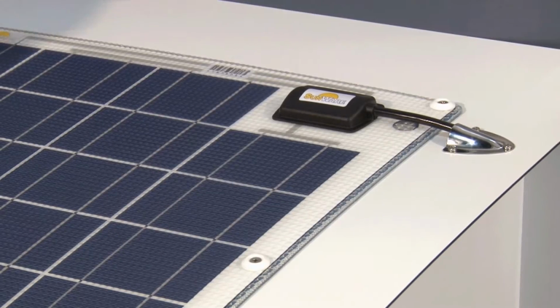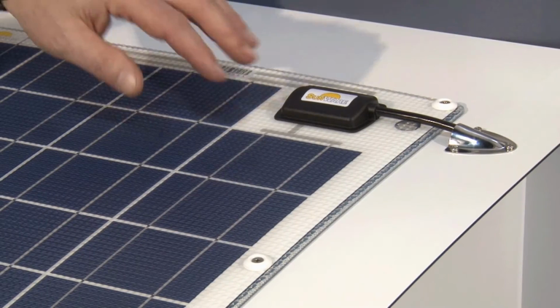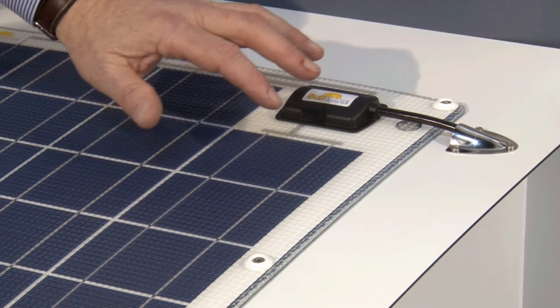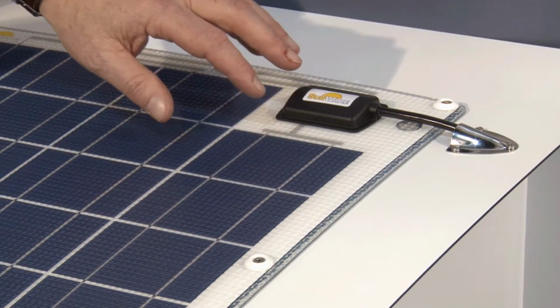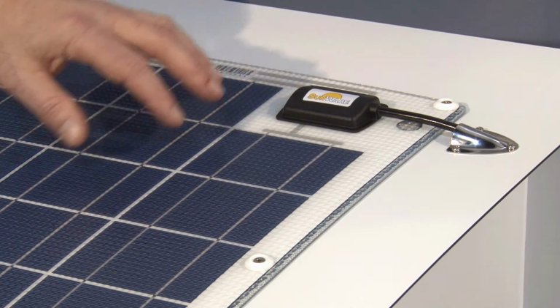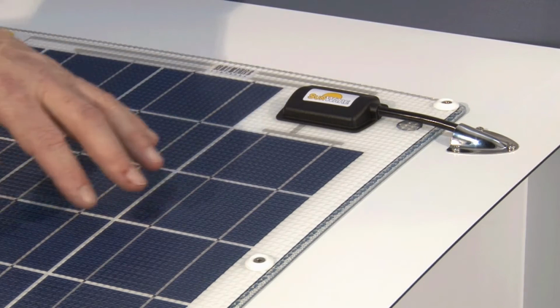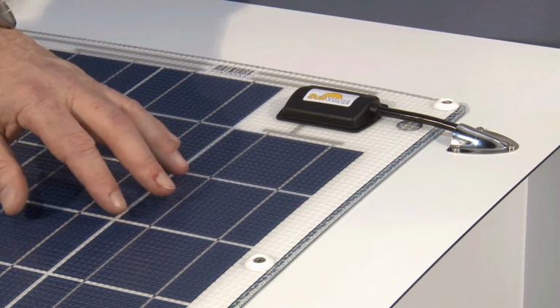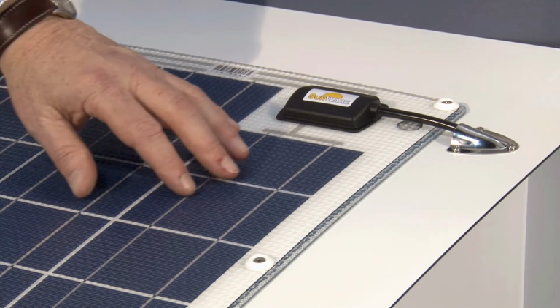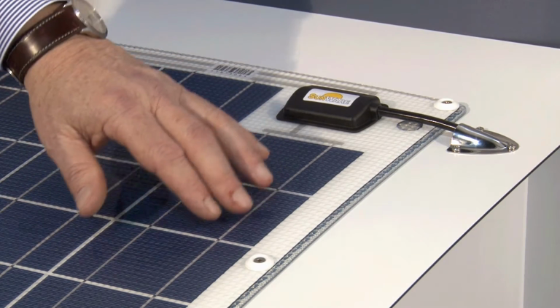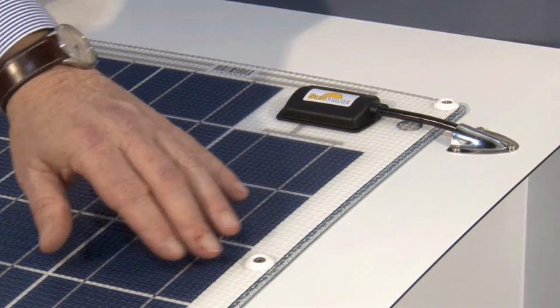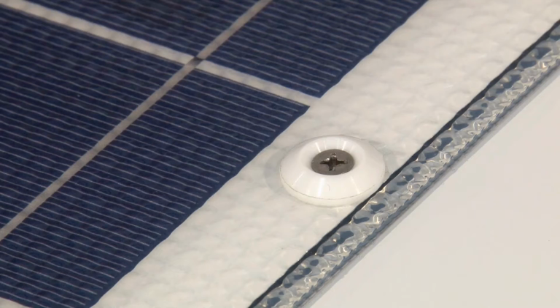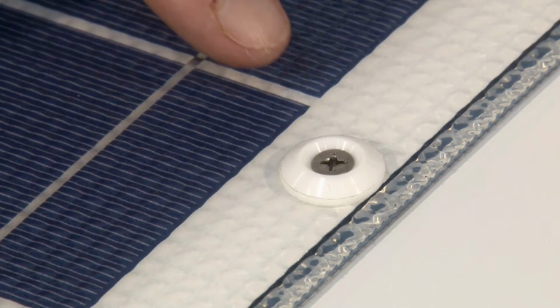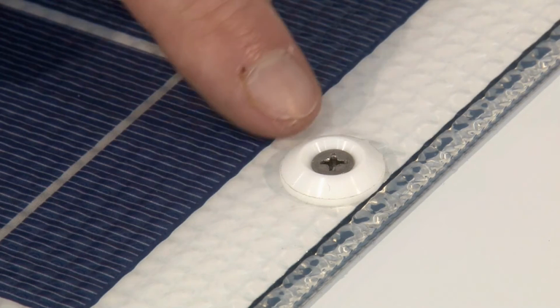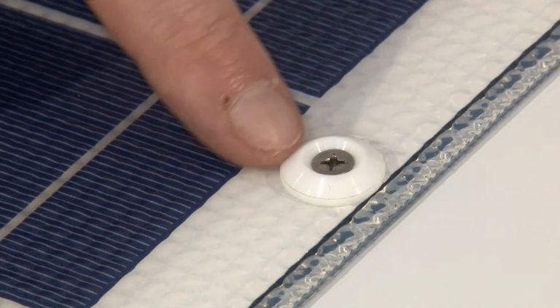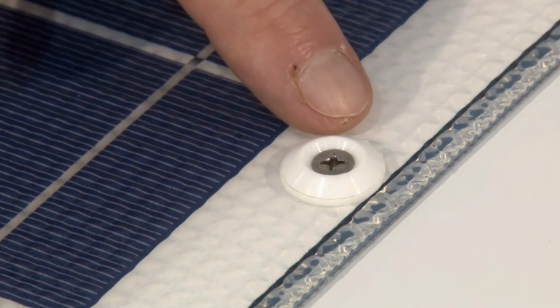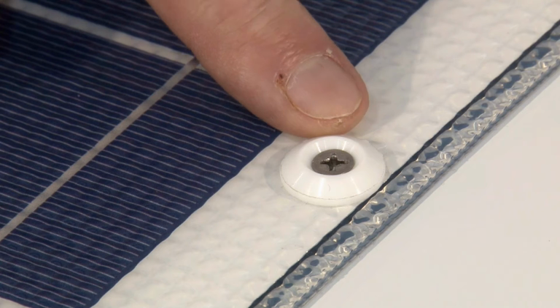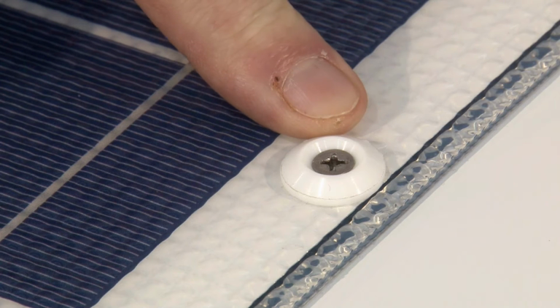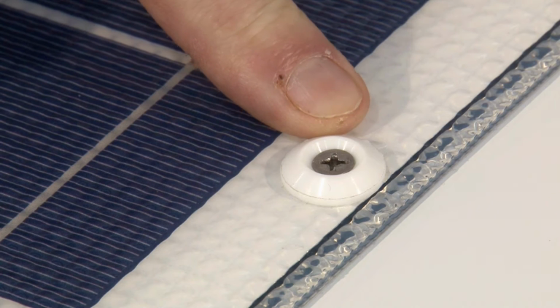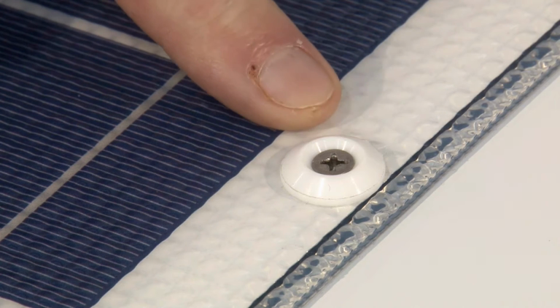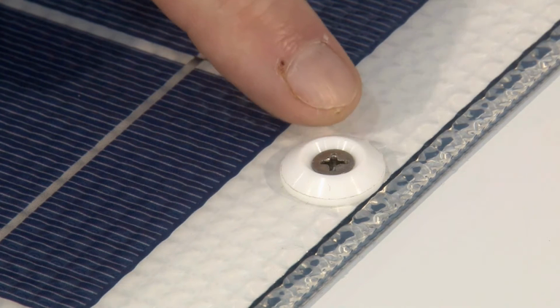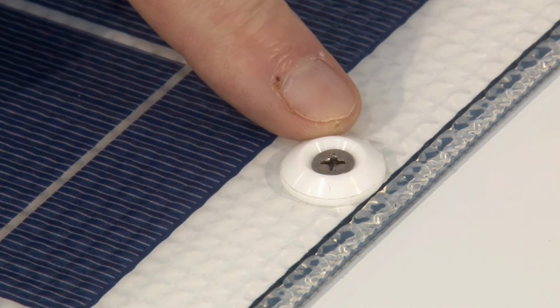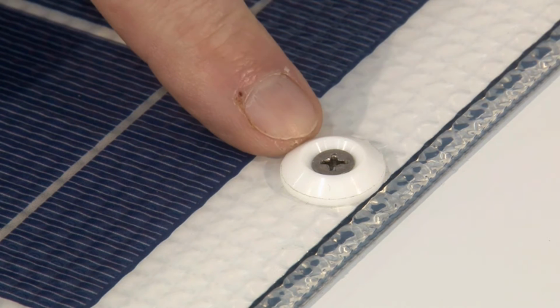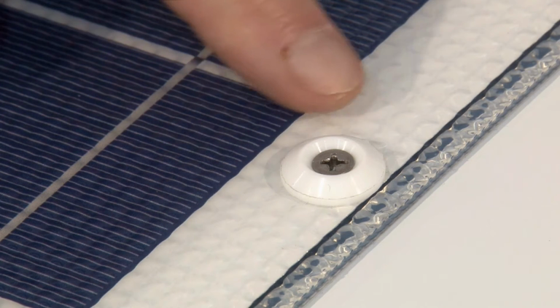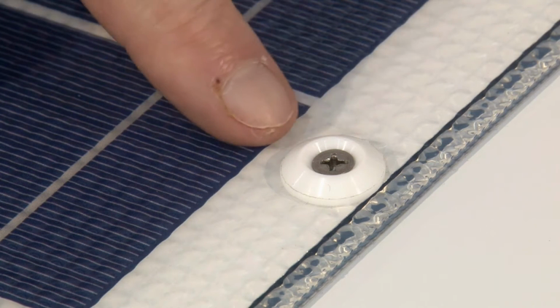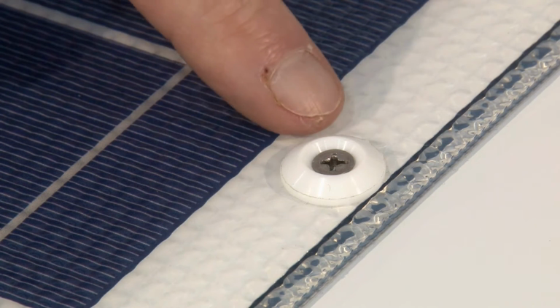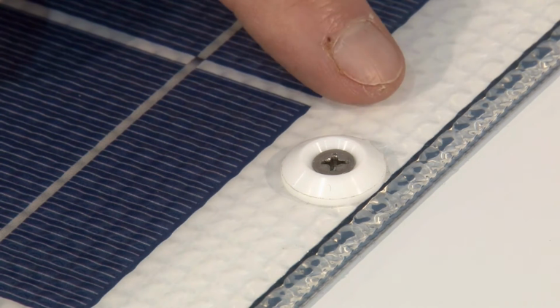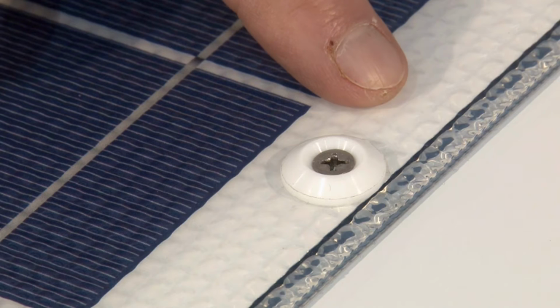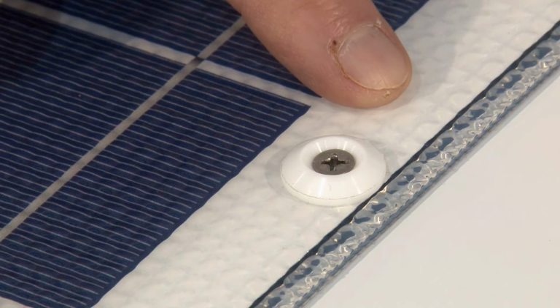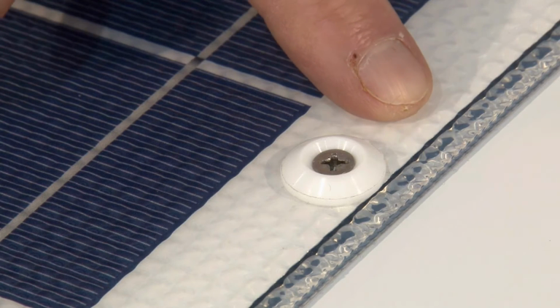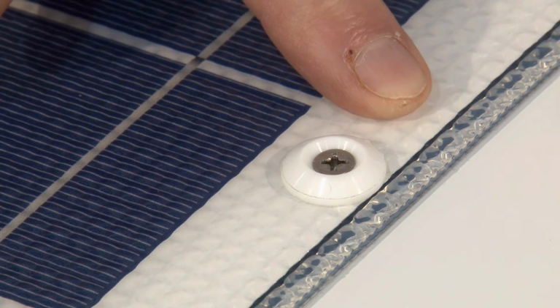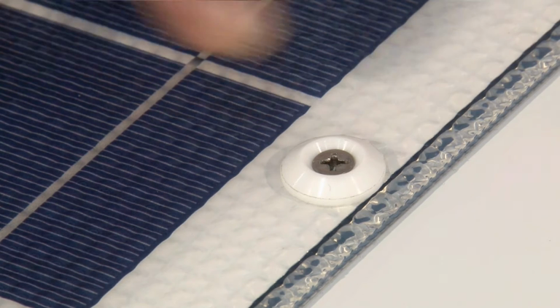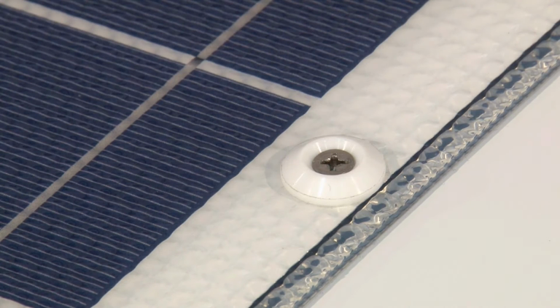Here we show a typical installation of the Sunwear panel with screws. Inside the package we also have white washers. These washers you add below the screws so that you don't damage the surface of the panel.